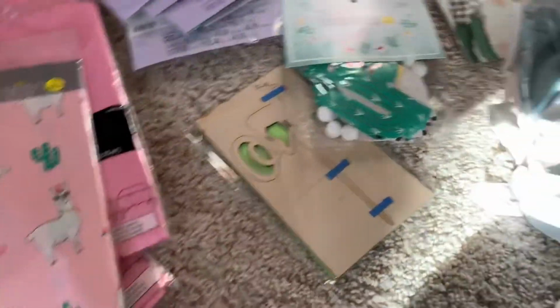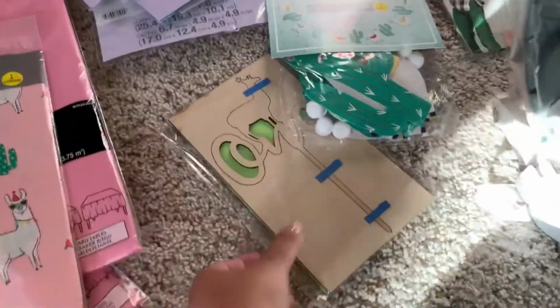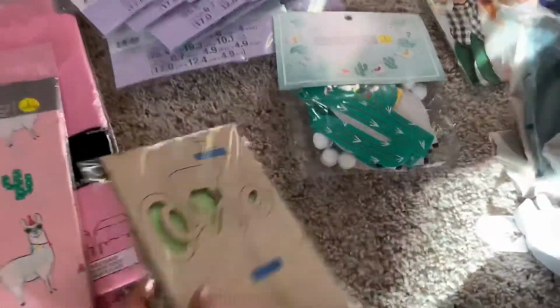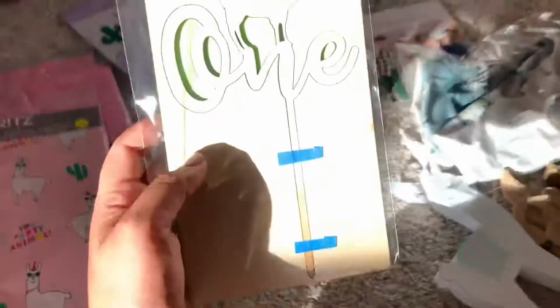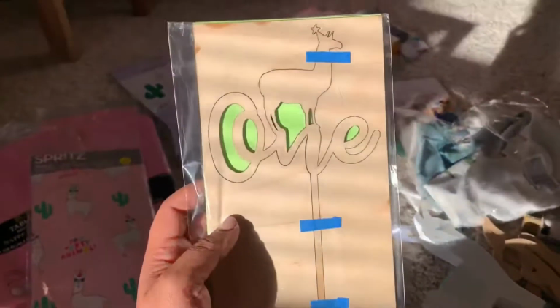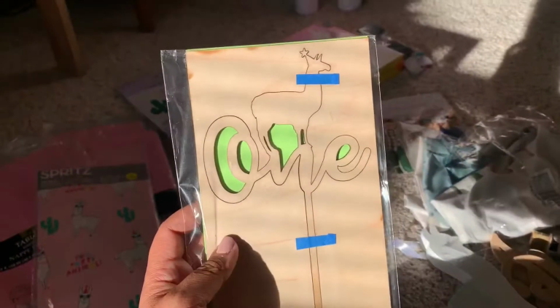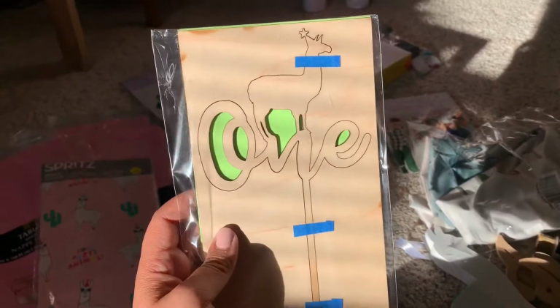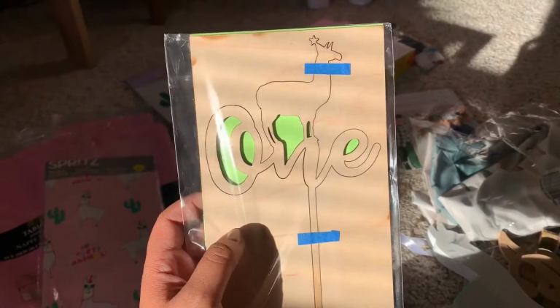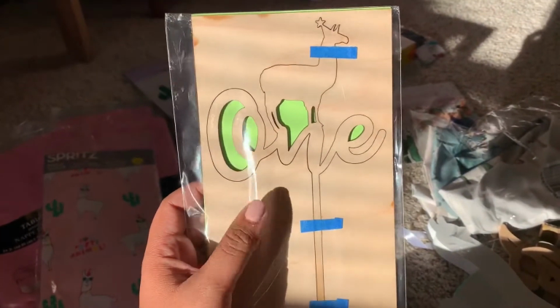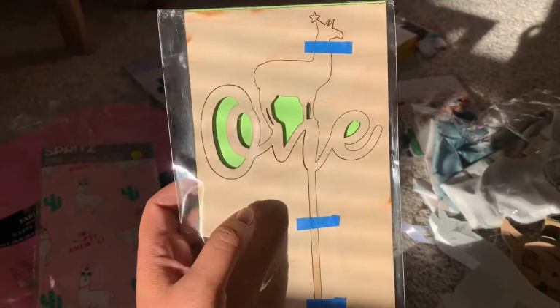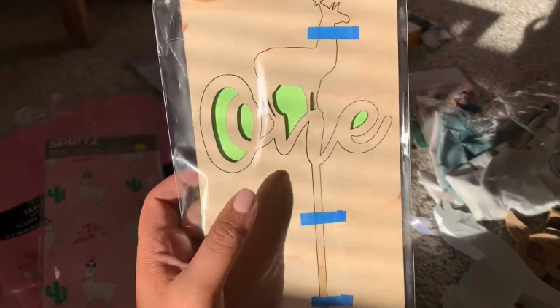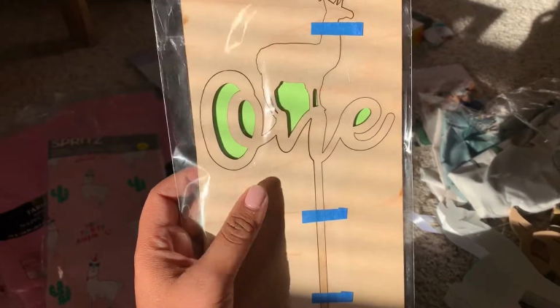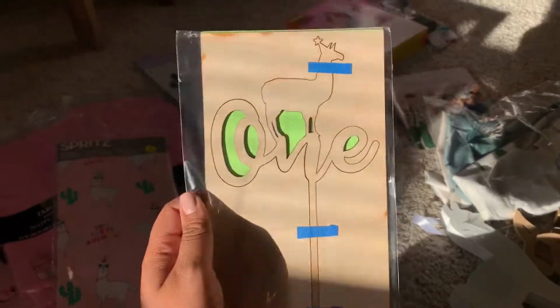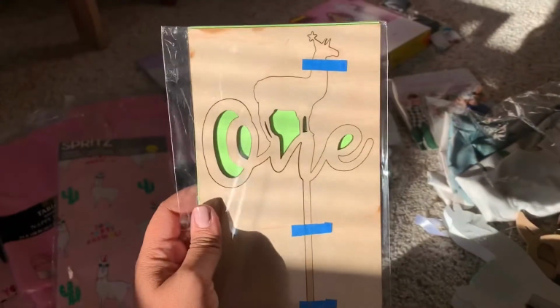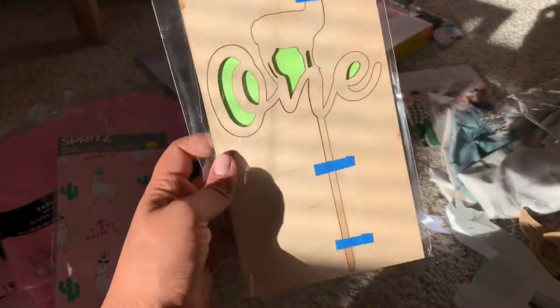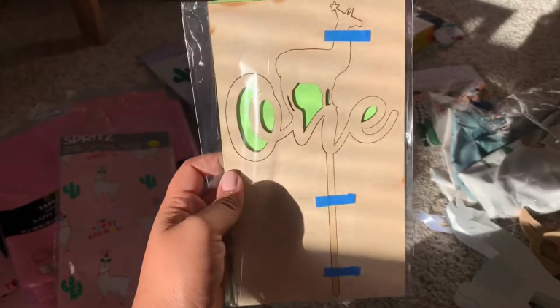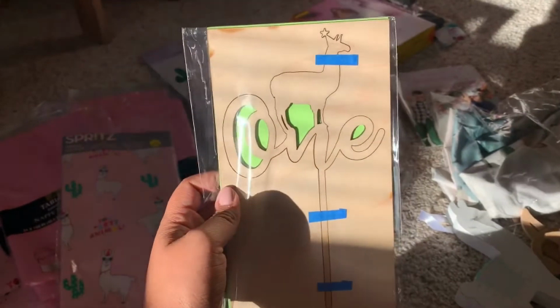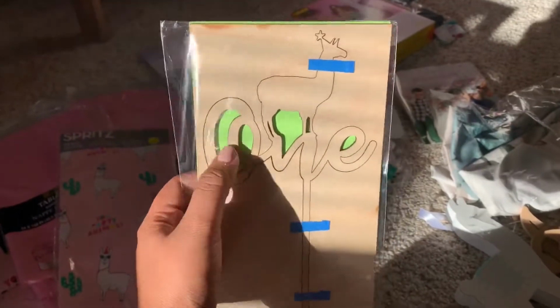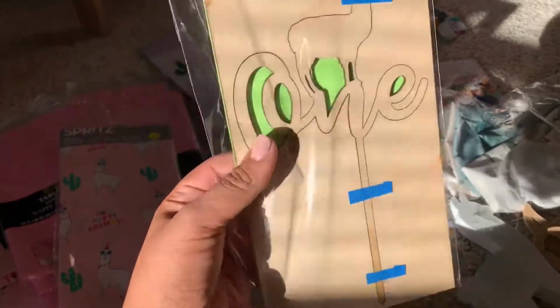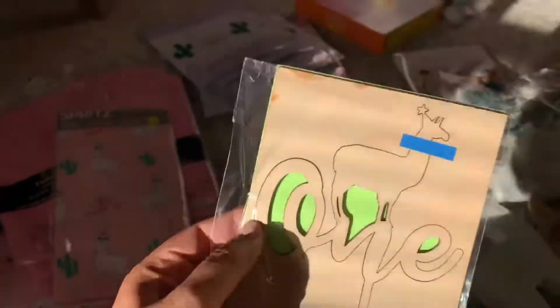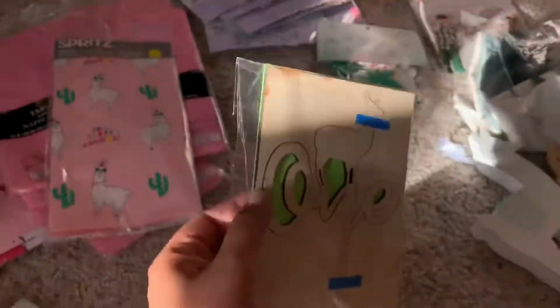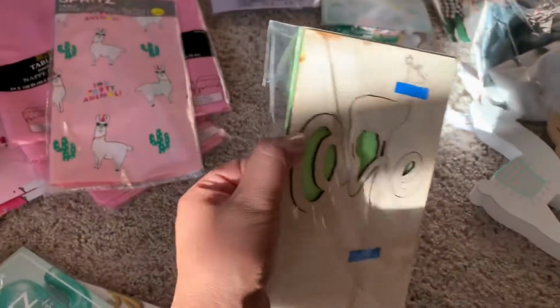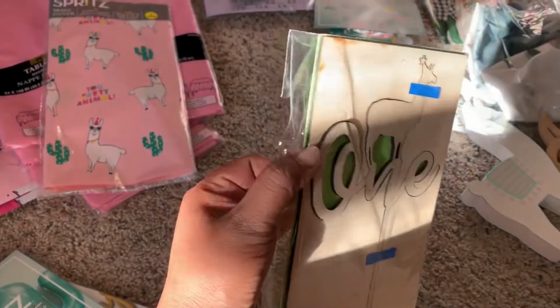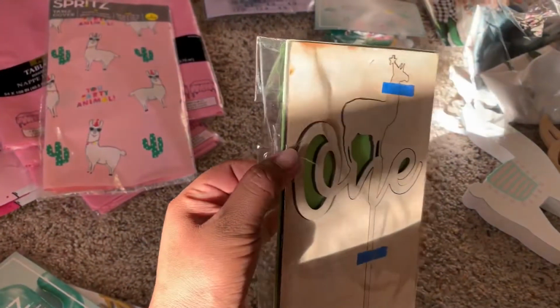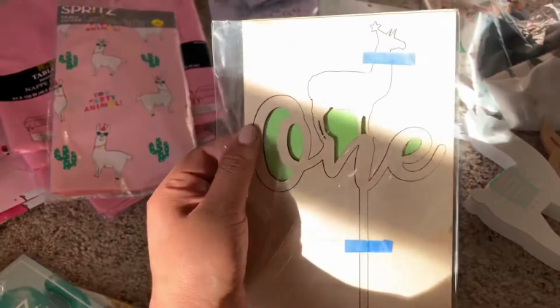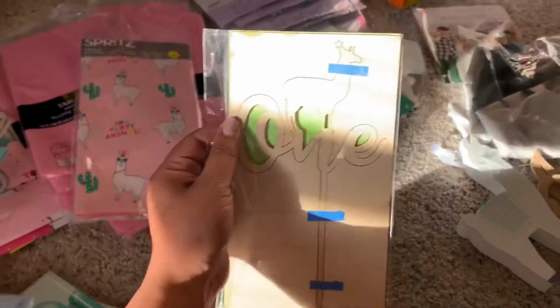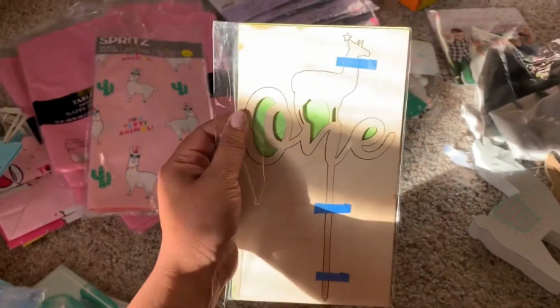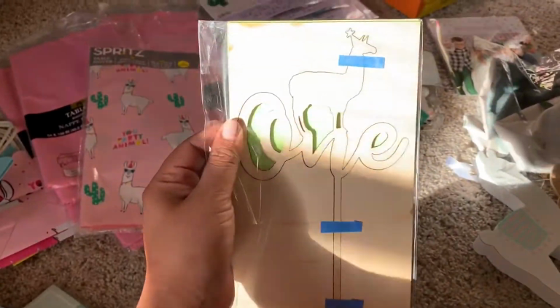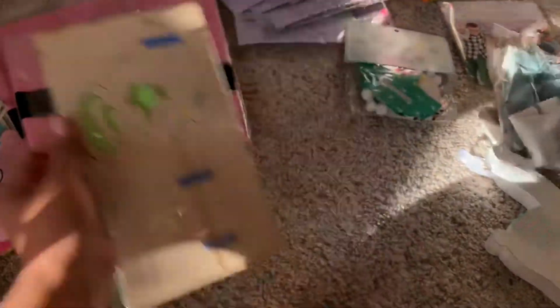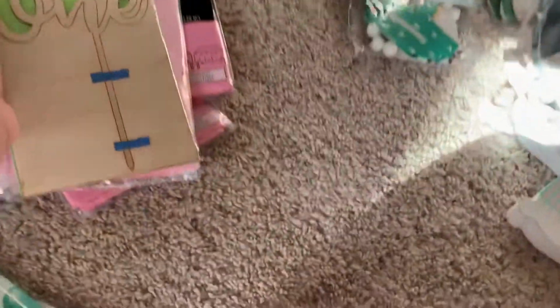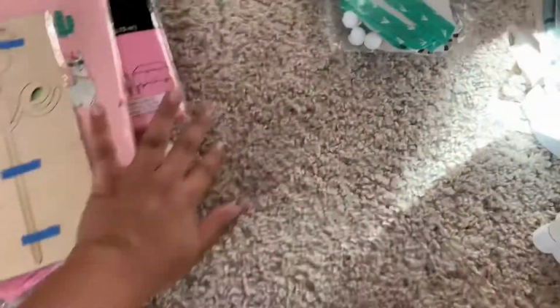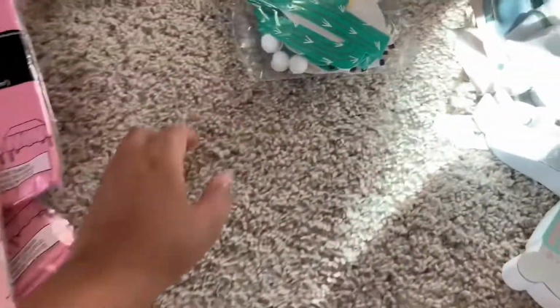And I also got this on Etsy. I think it was like 15 dollars. It's a cake topper — I just have to take off the wood, it comes off. I thought it was super cute.